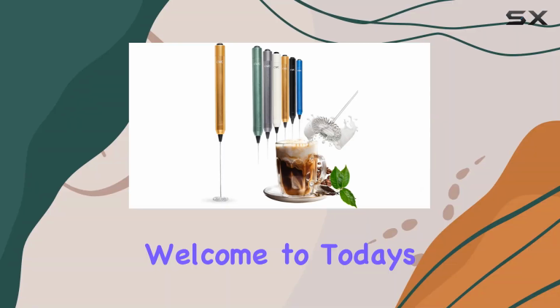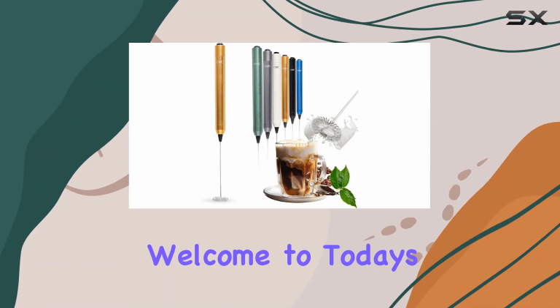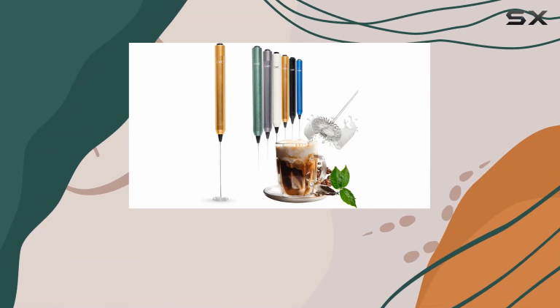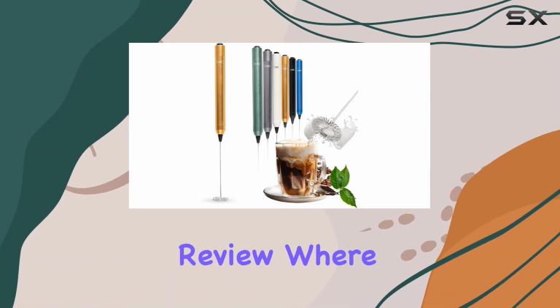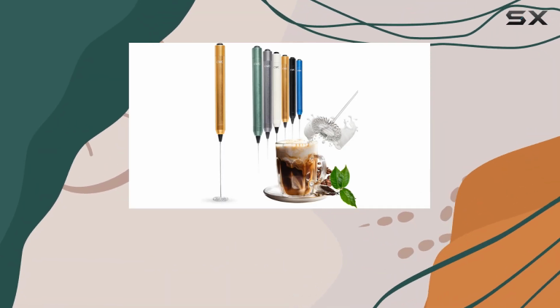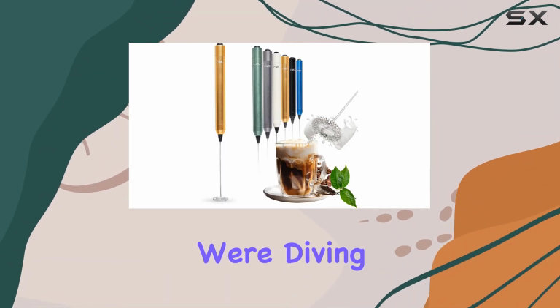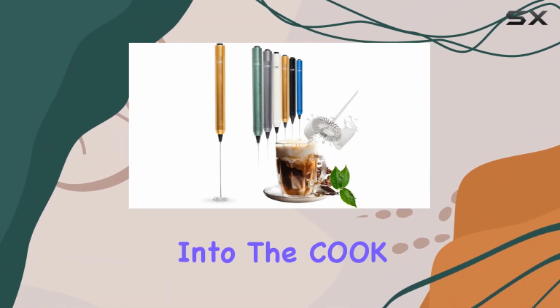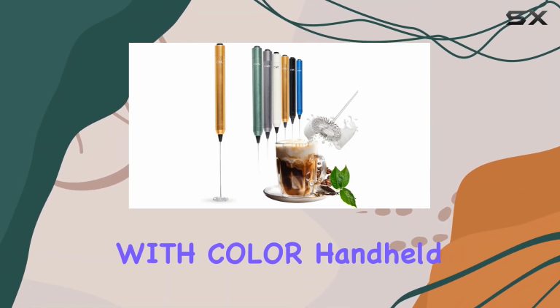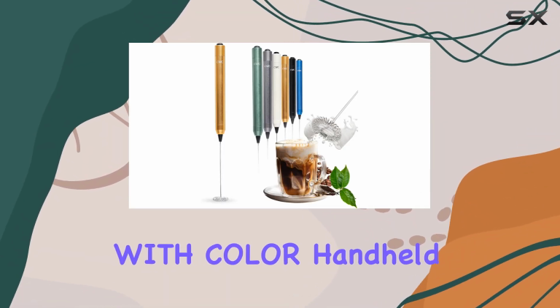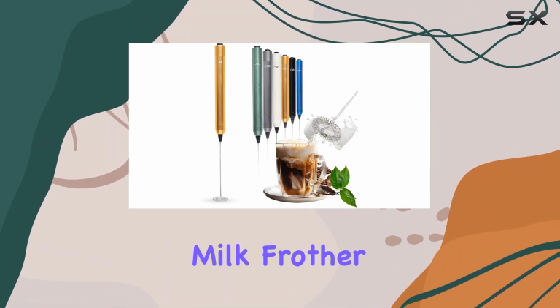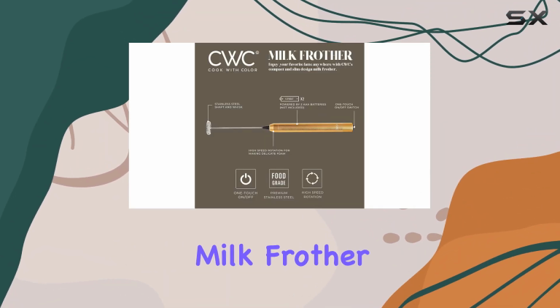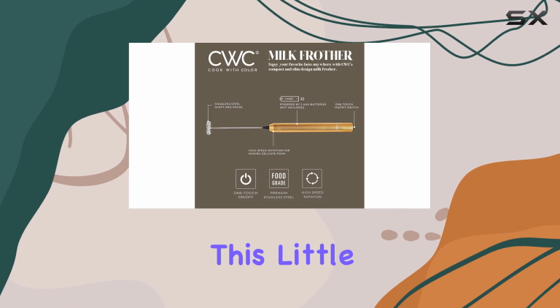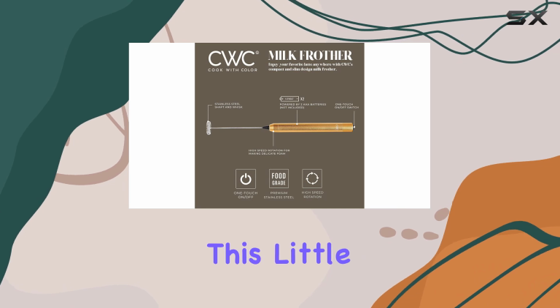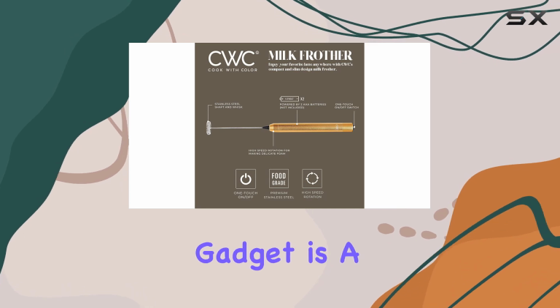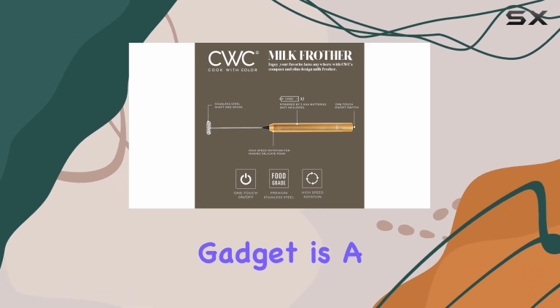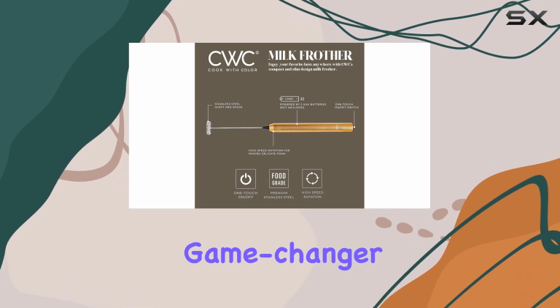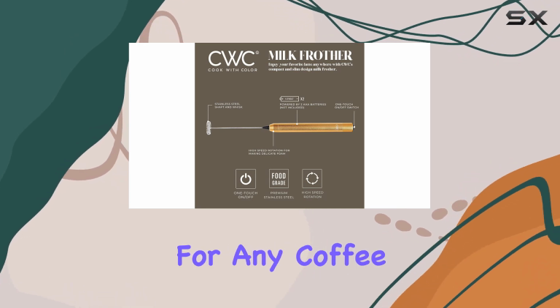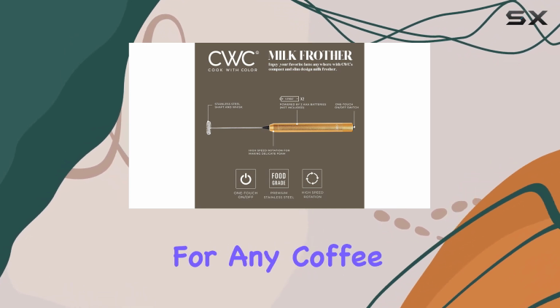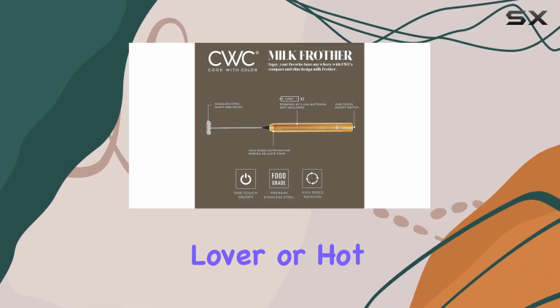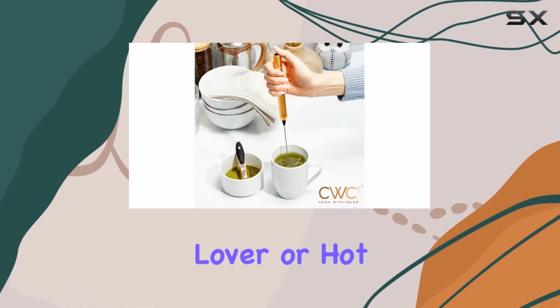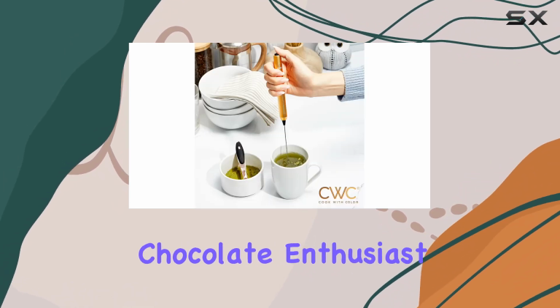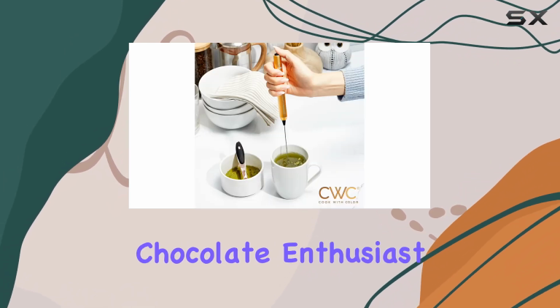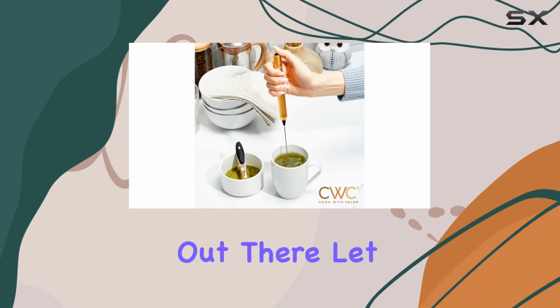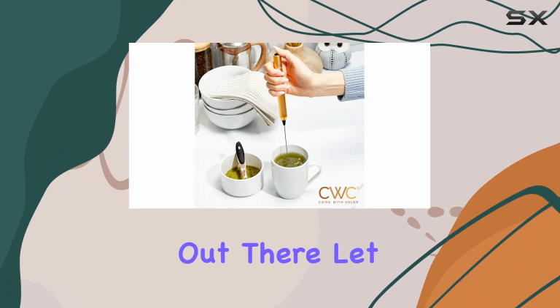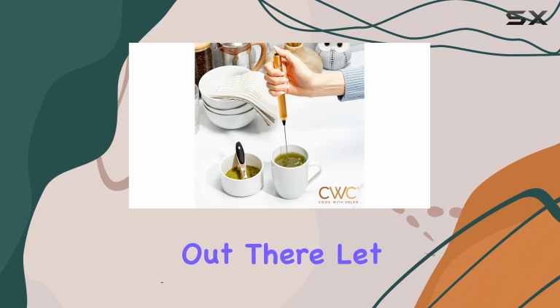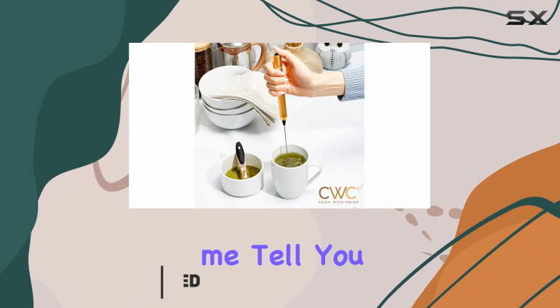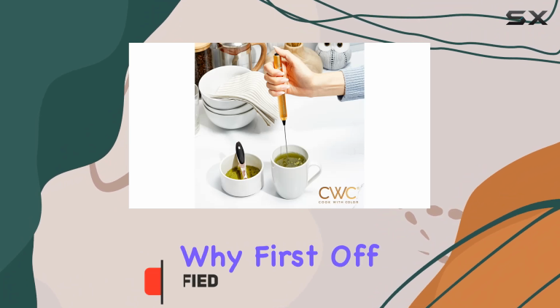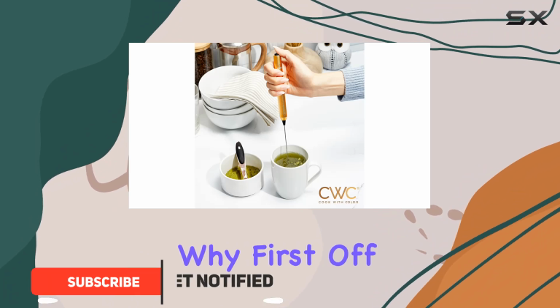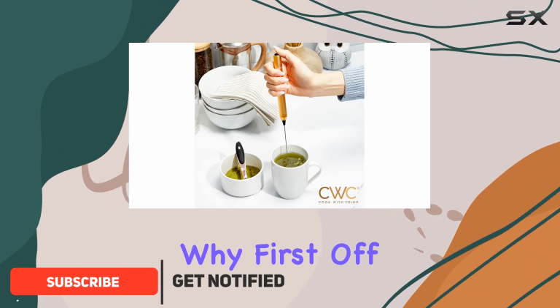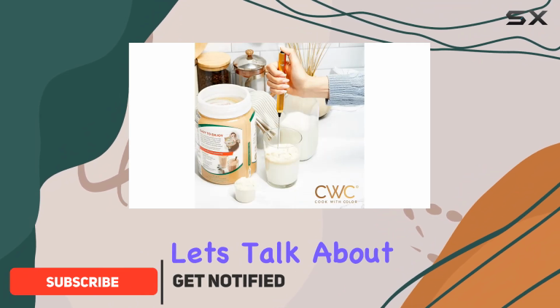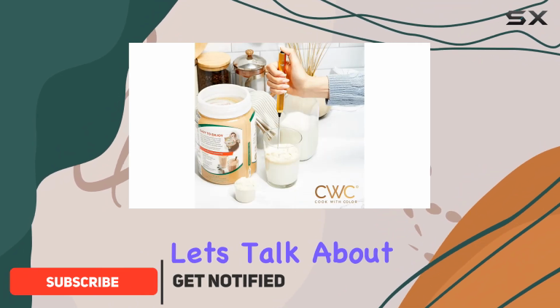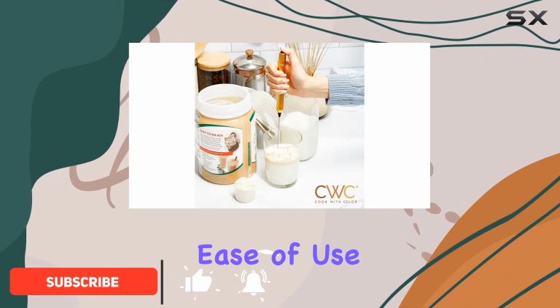Welcome to today's review, where we're diving into the Cook with Color handheld milk frother. This little gadget is a game changer for any coffee lover or hot chocolate enthusiast out there. Let me tell you why. First off, let's talk about ease of use.